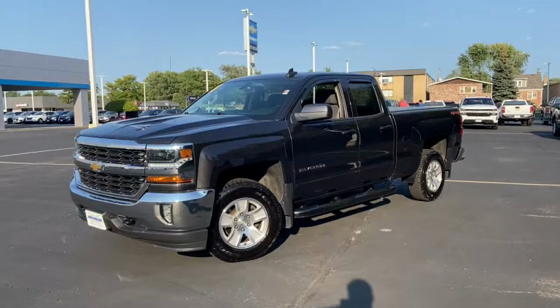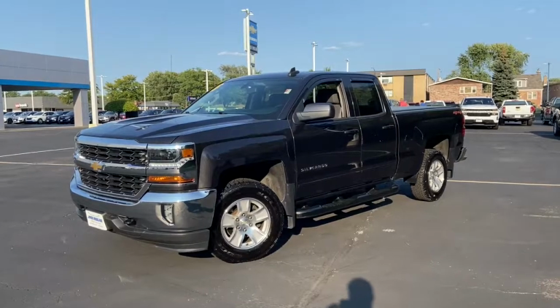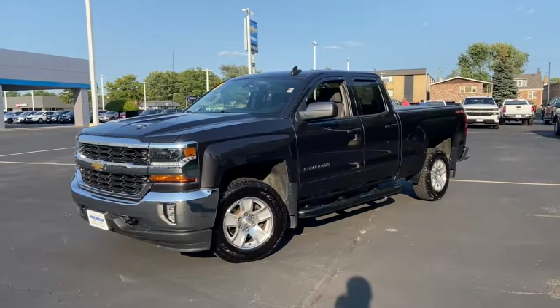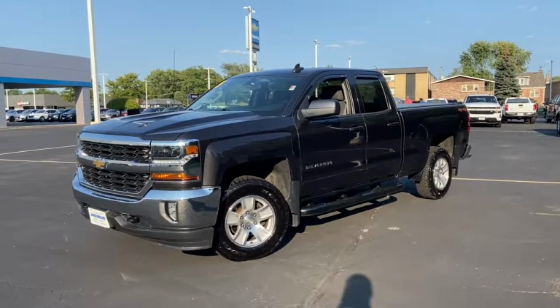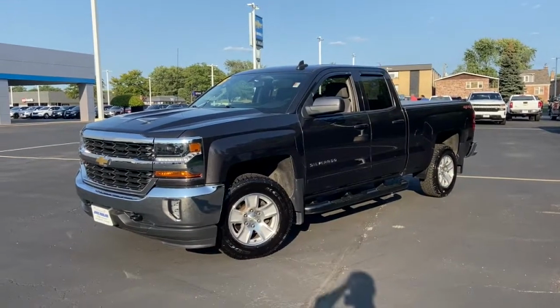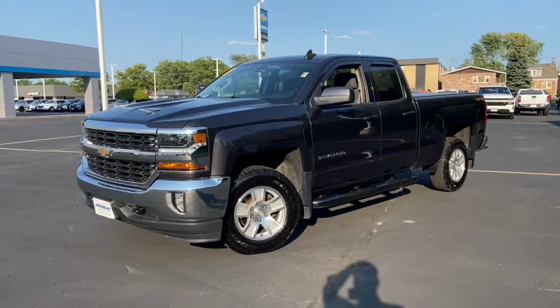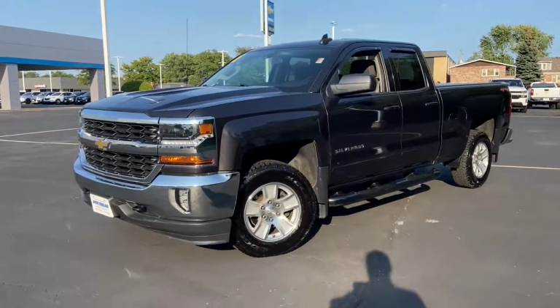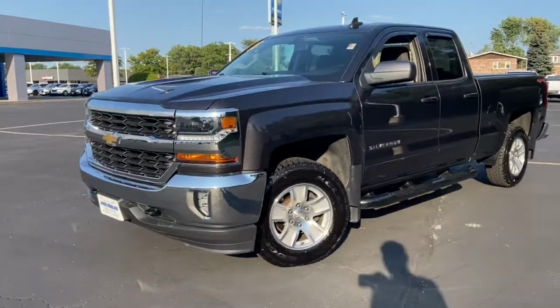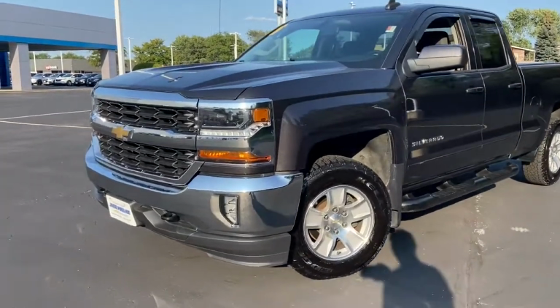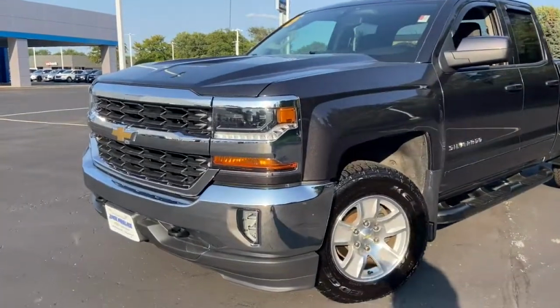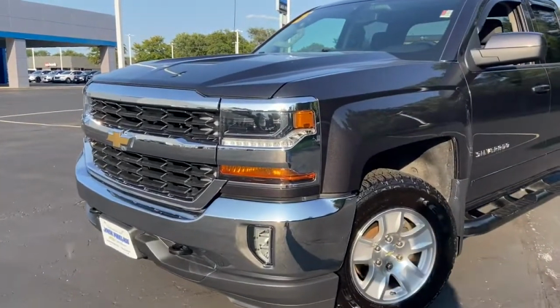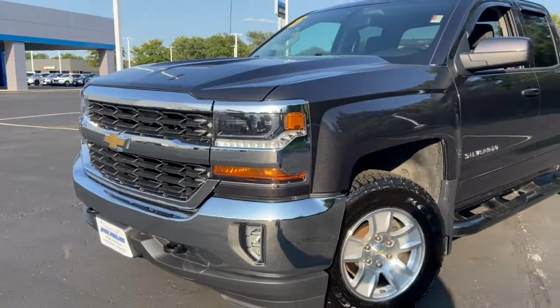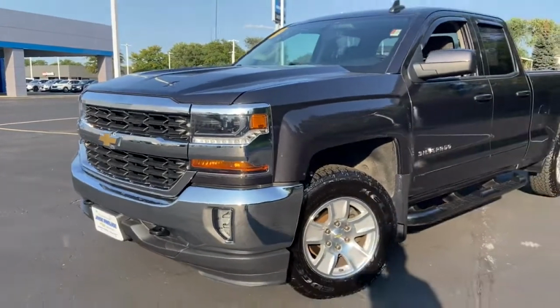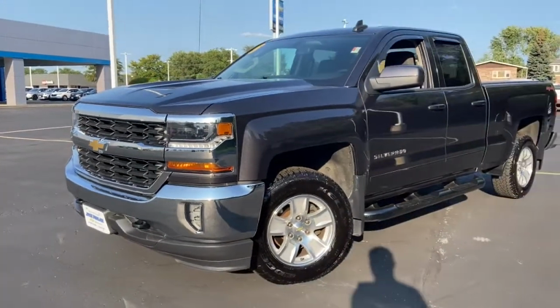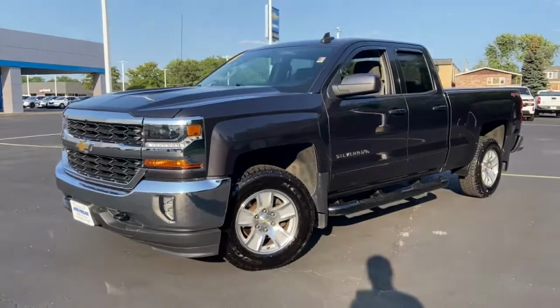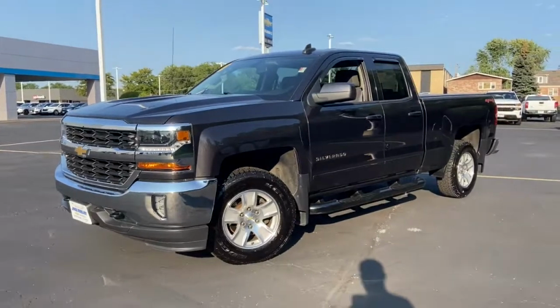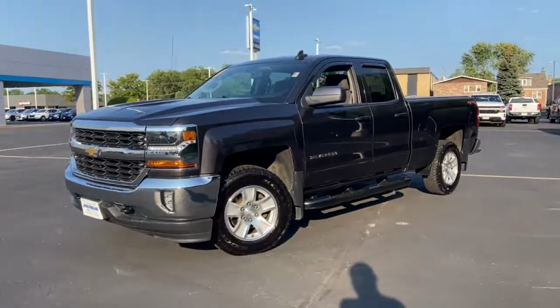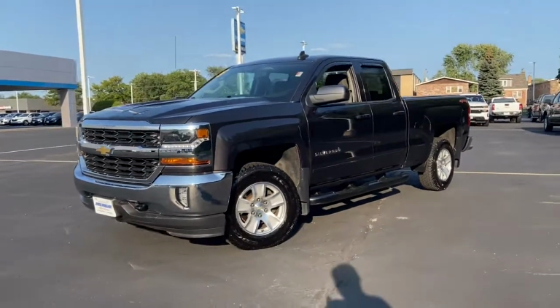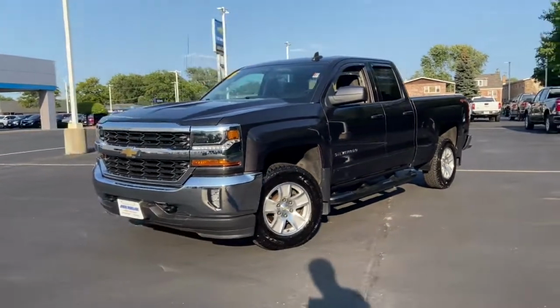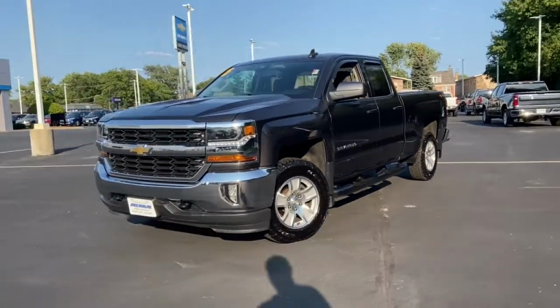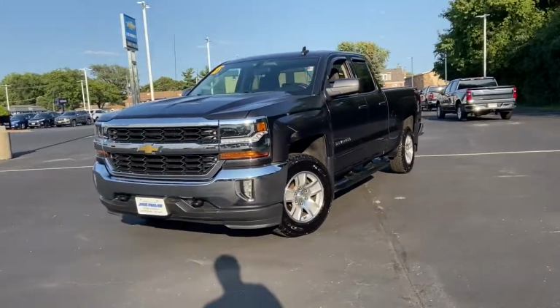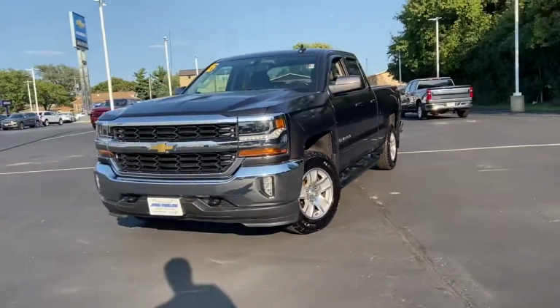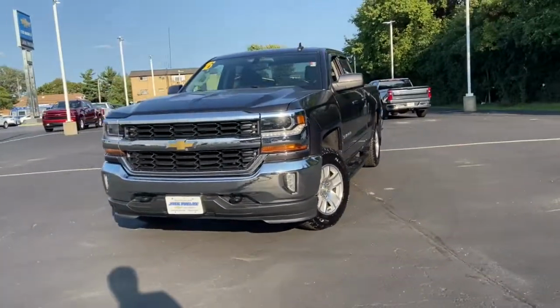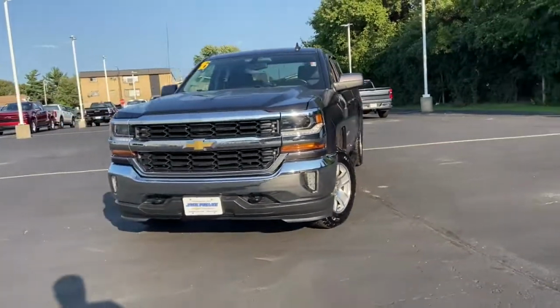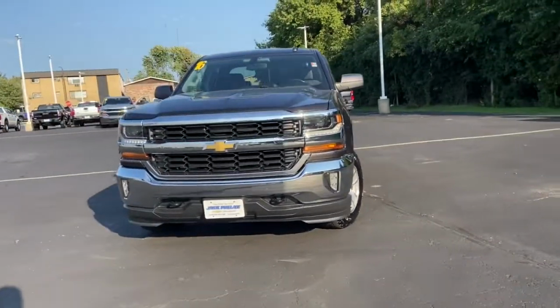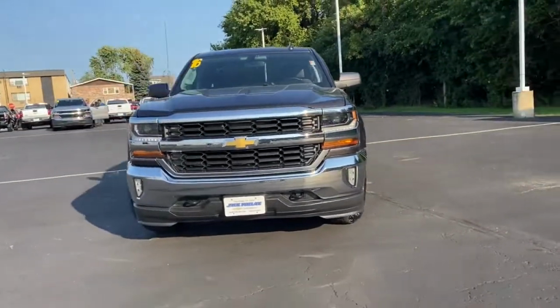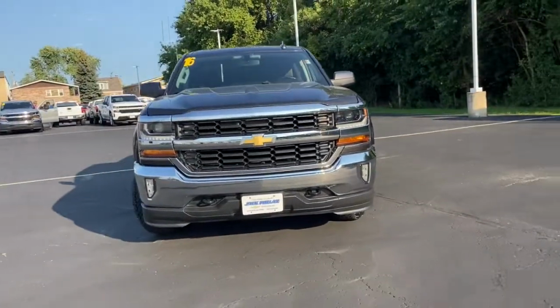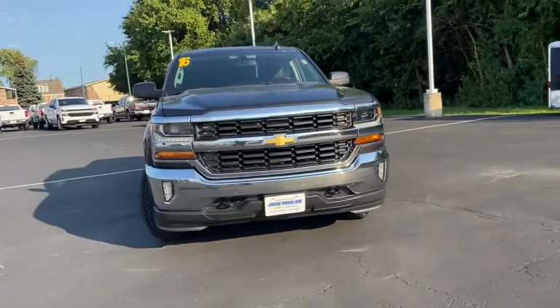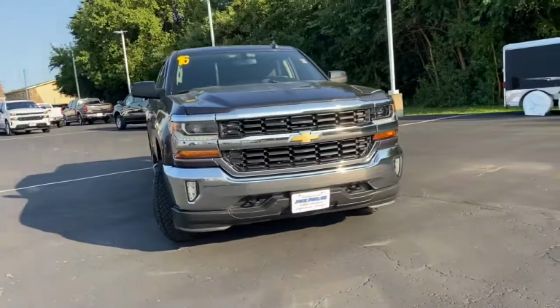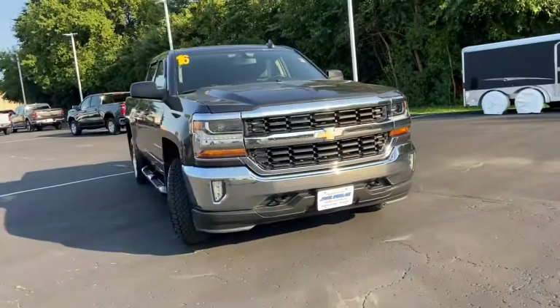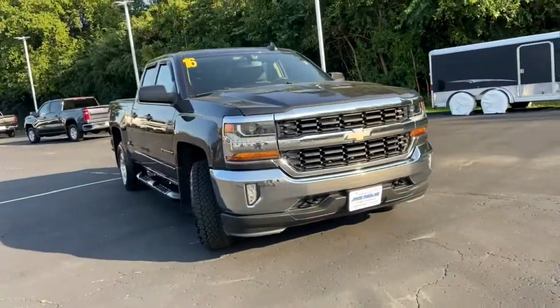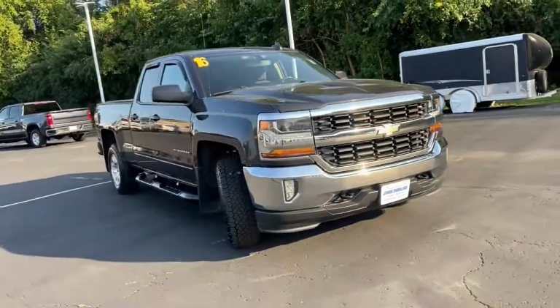Get into a car with value. 2016 Chevrolet Silverado 1500. With less than 70,000 miles on the odometer, this vehicle stands out from the rest.